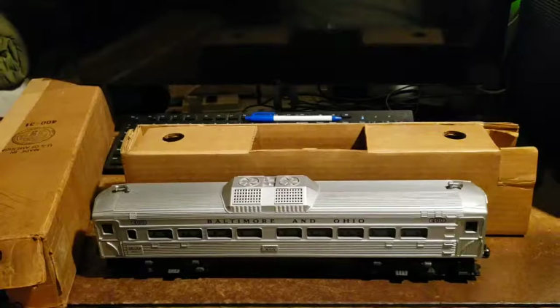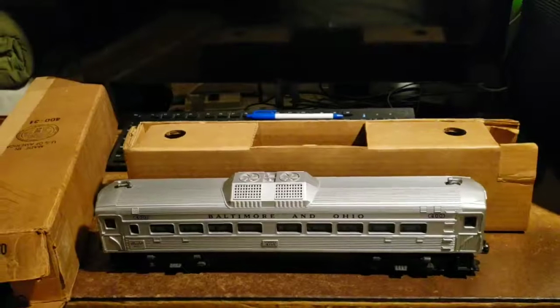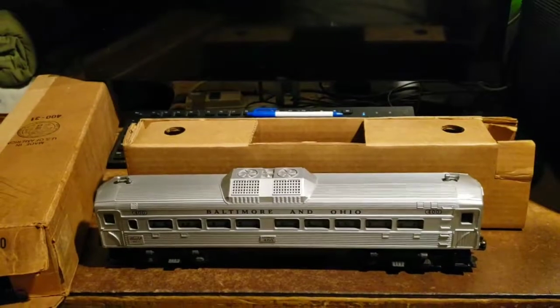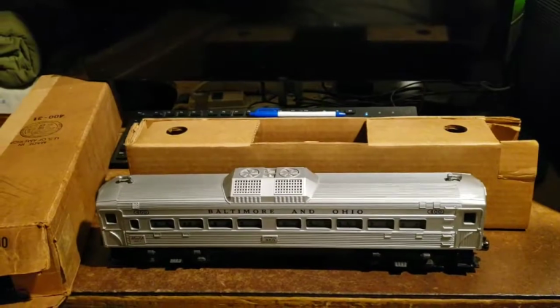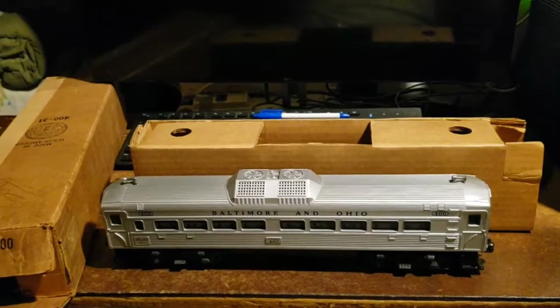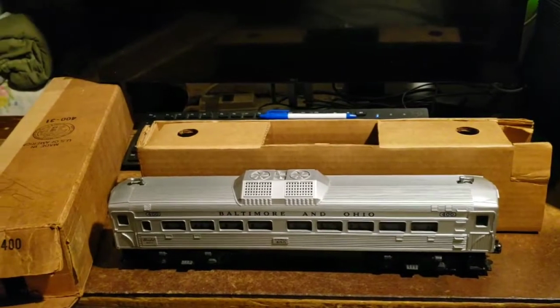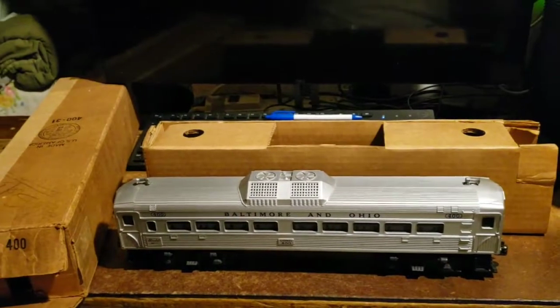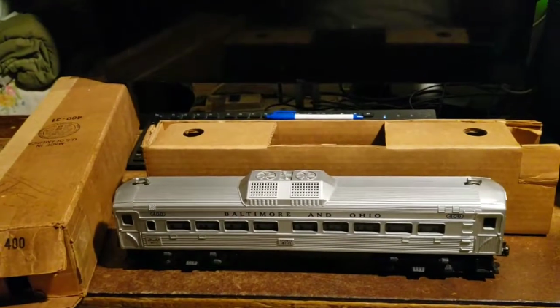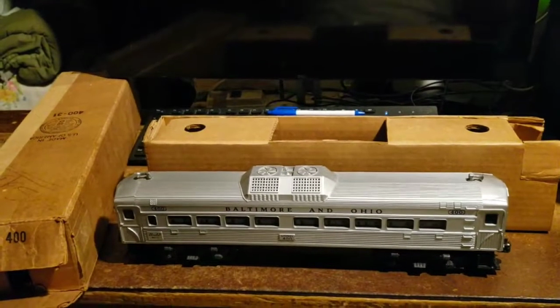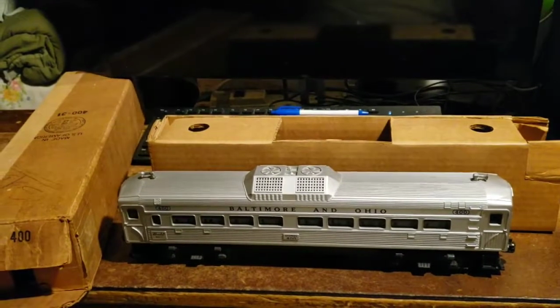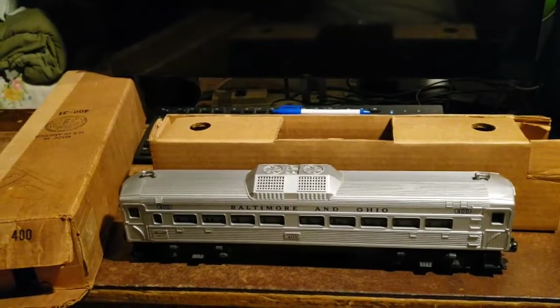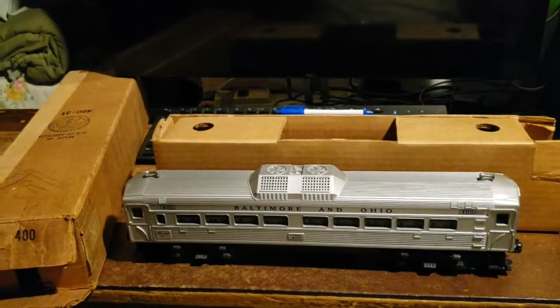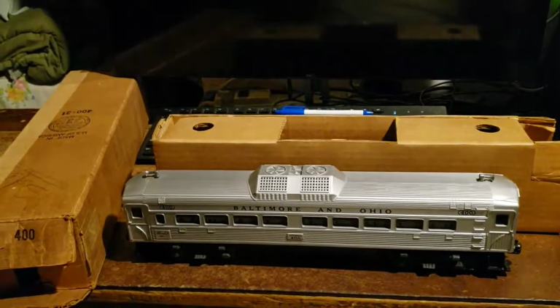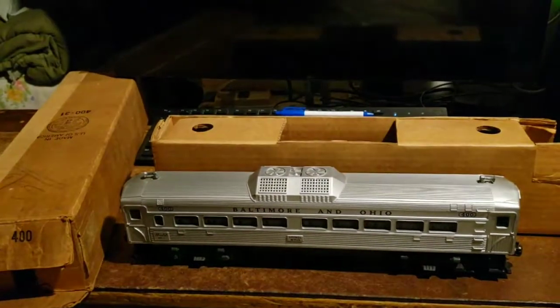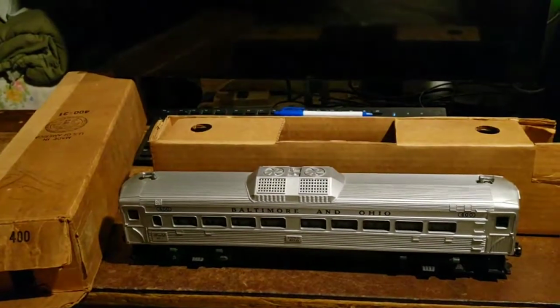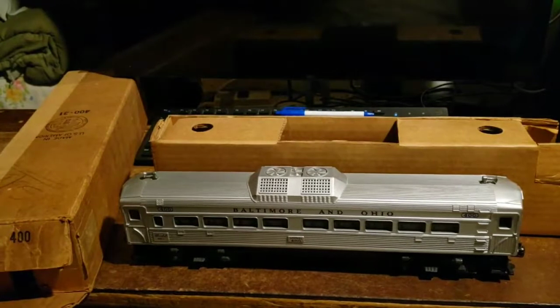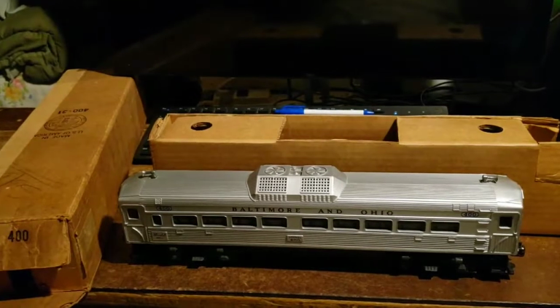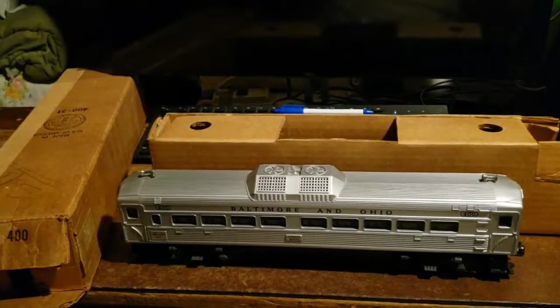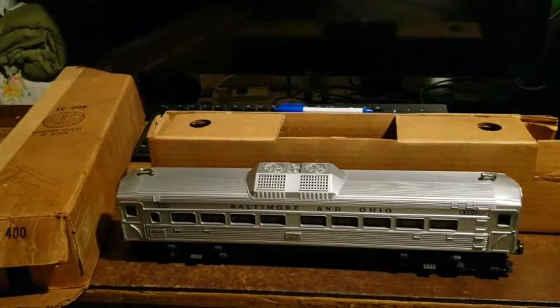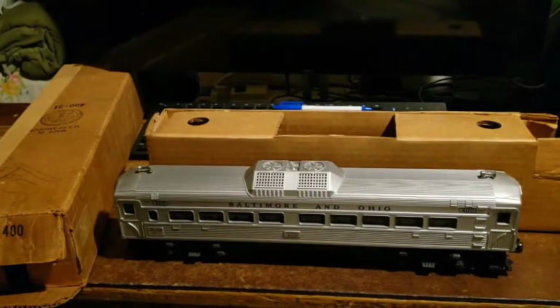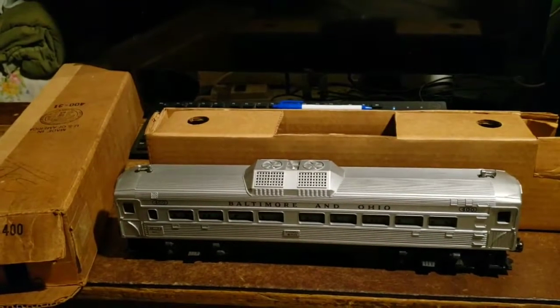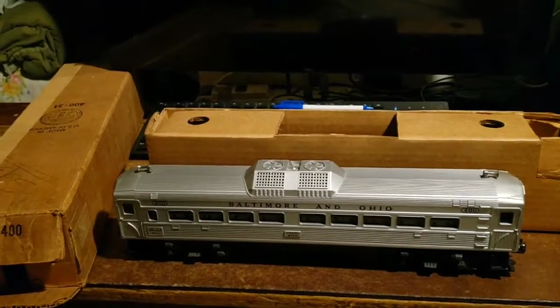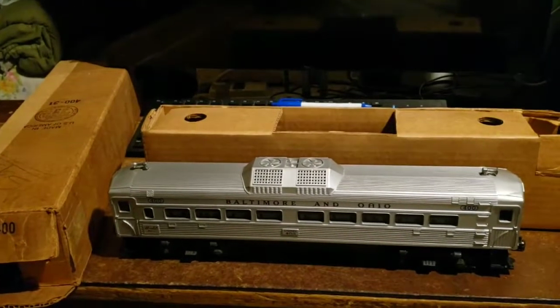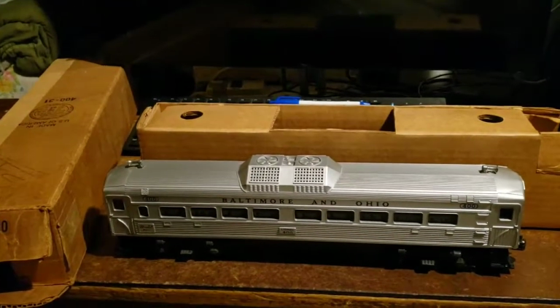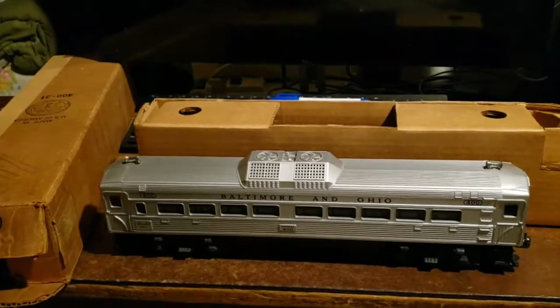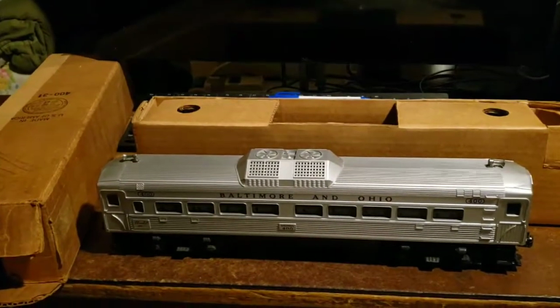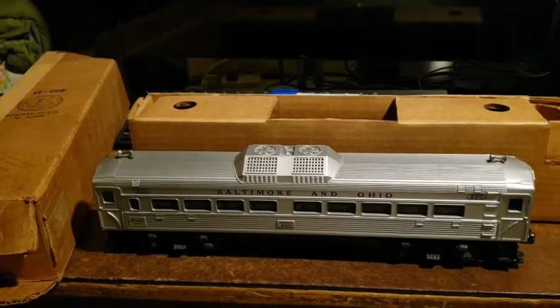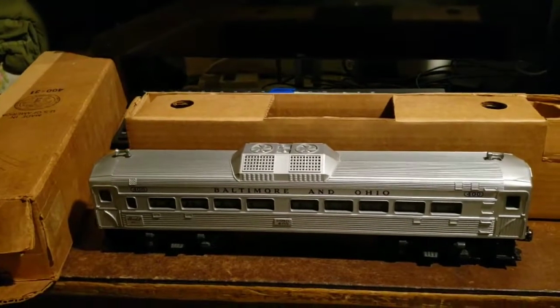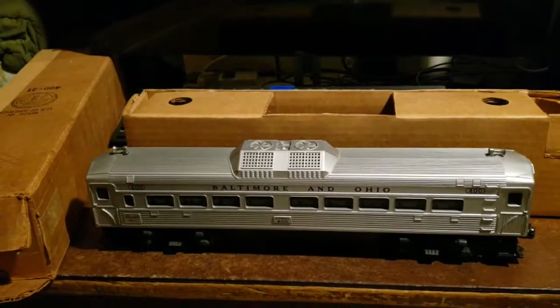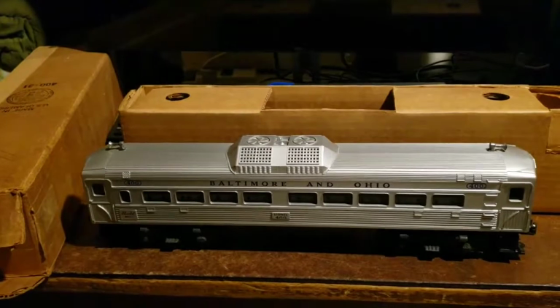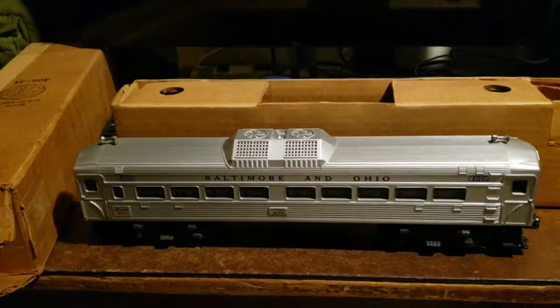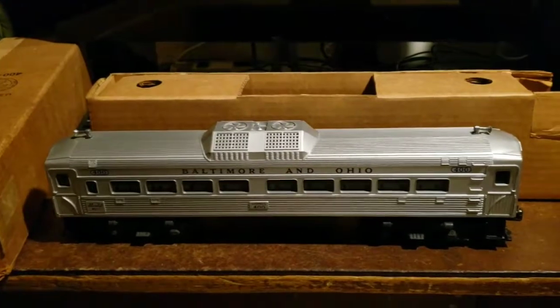Hey everyone, welcome to another Lionel Trains review. Today we're talking about the post-war butt cars, or rail diesel cars as they're called.